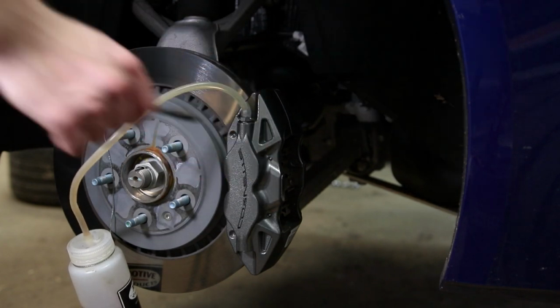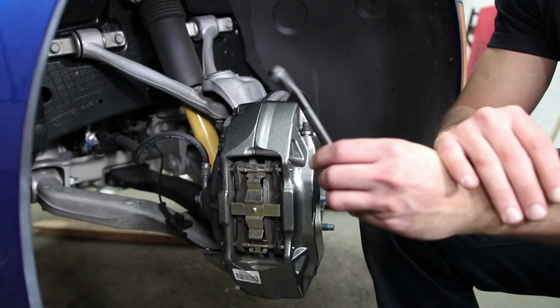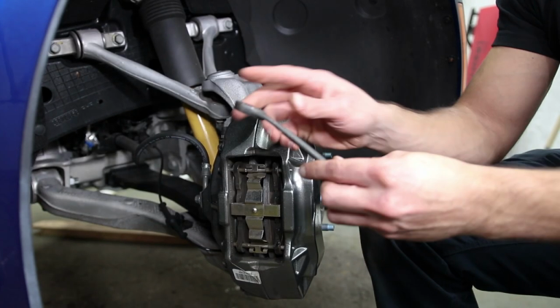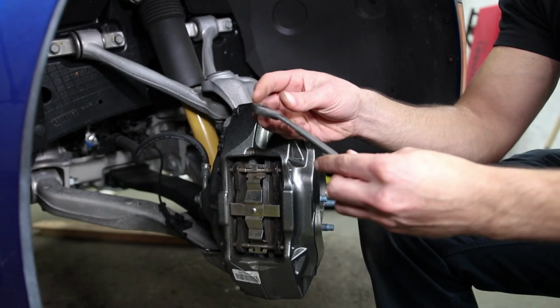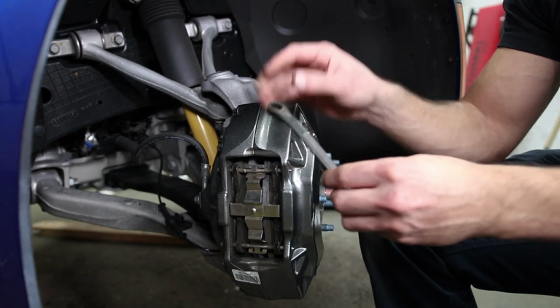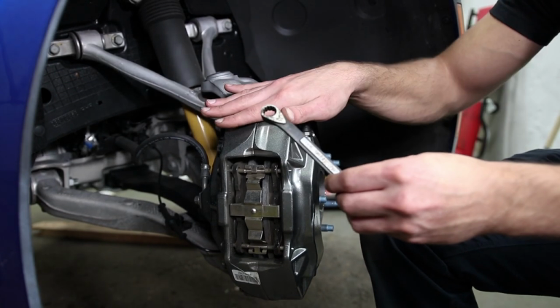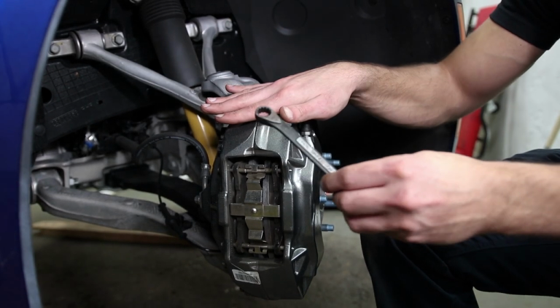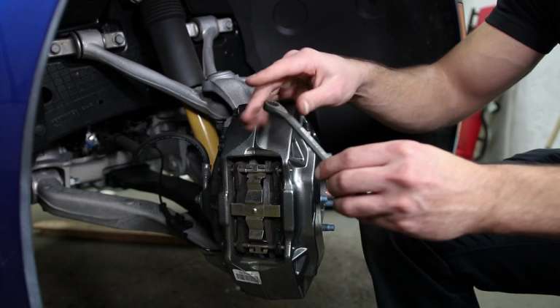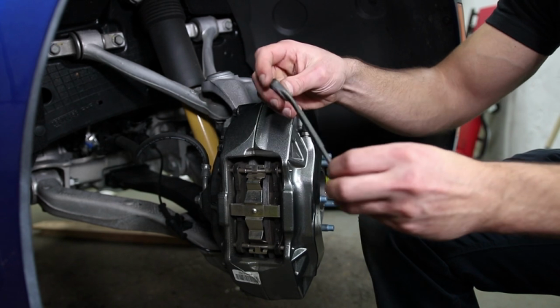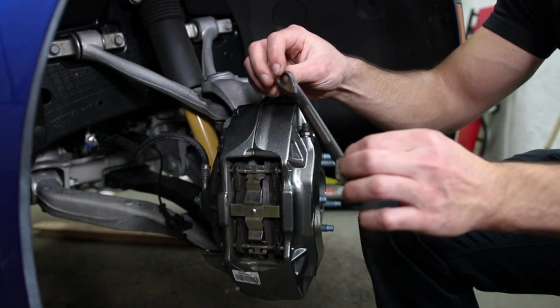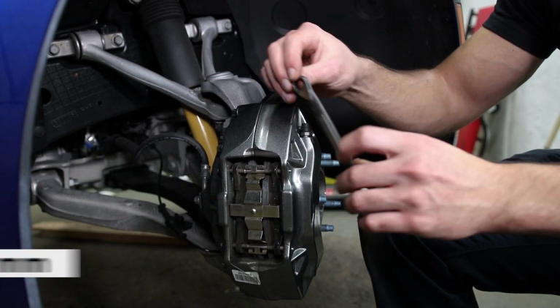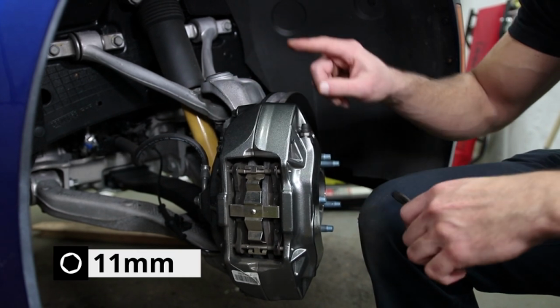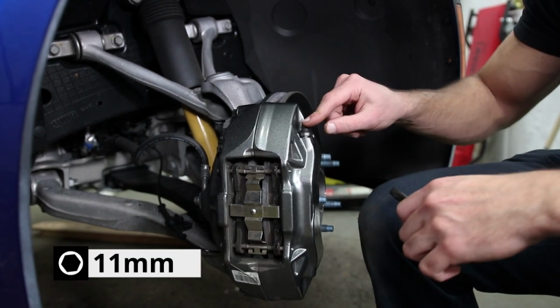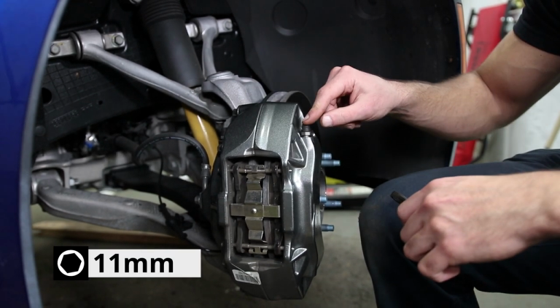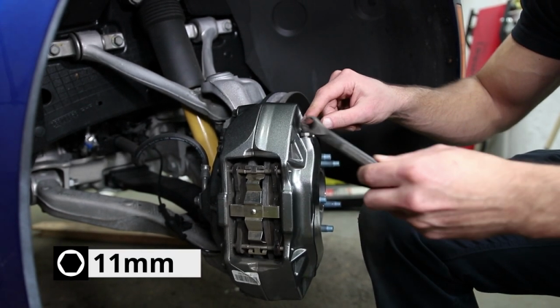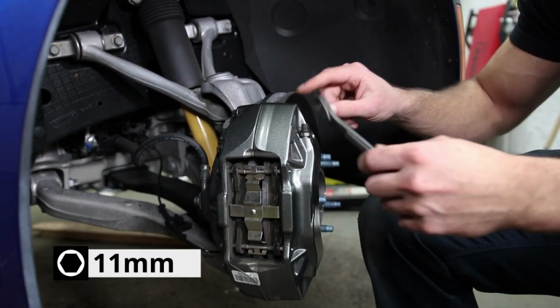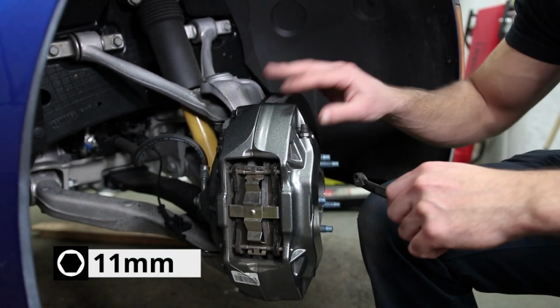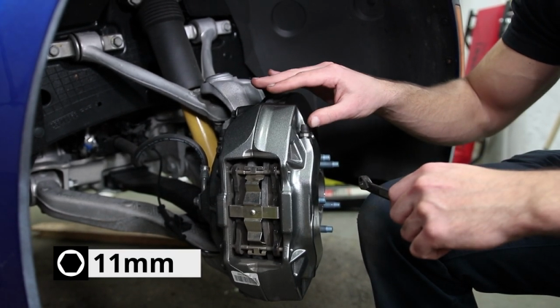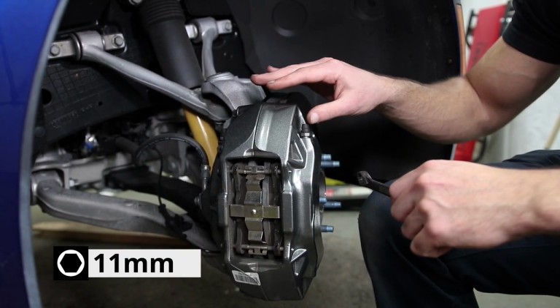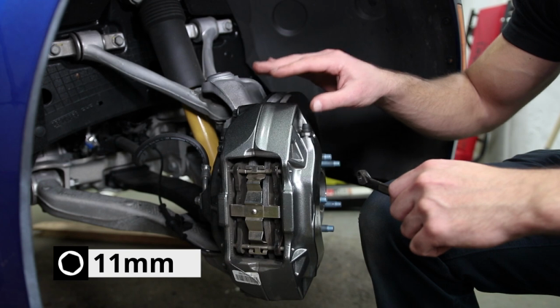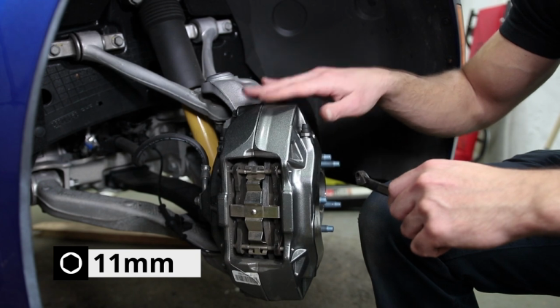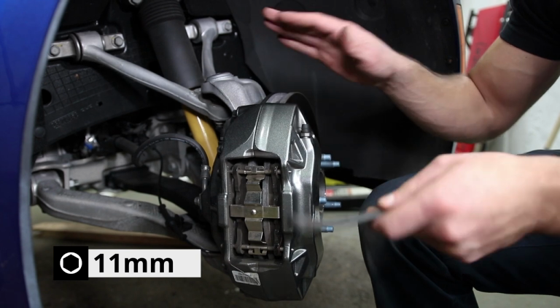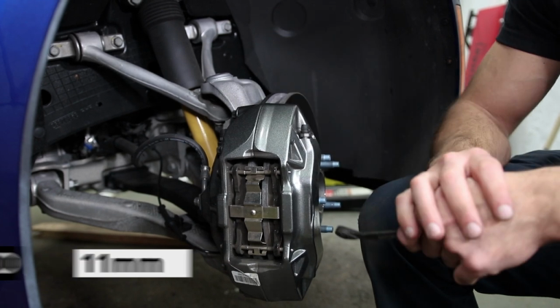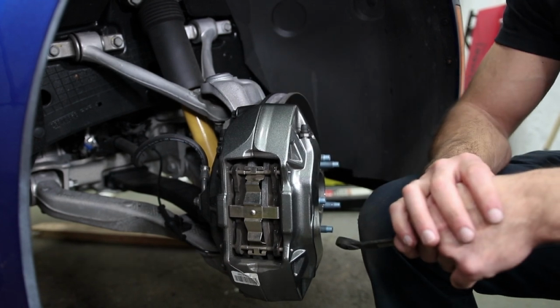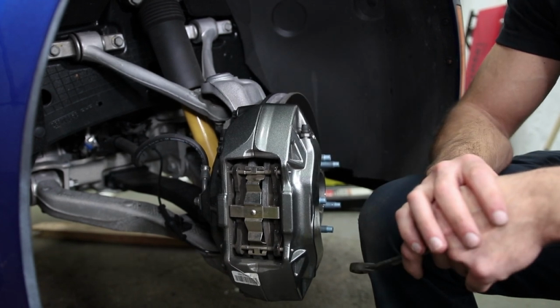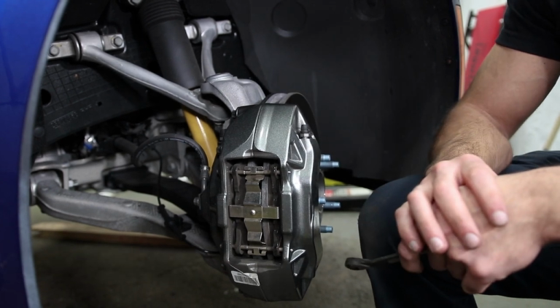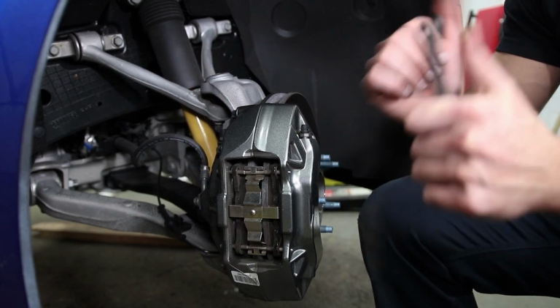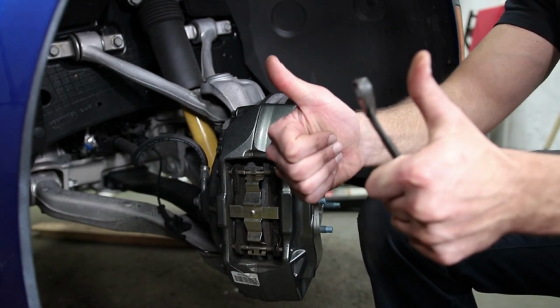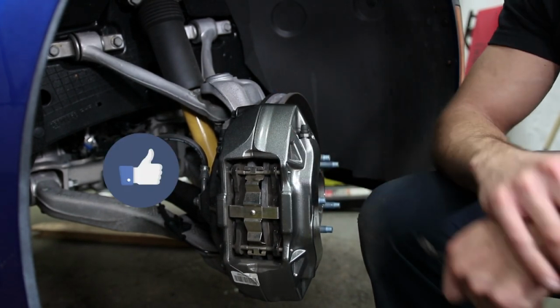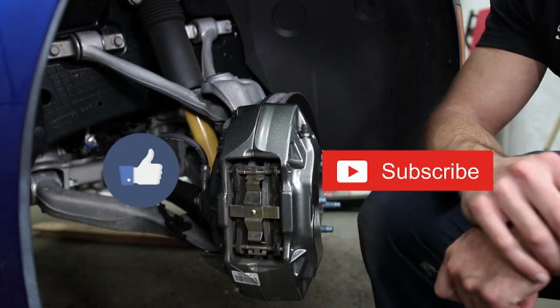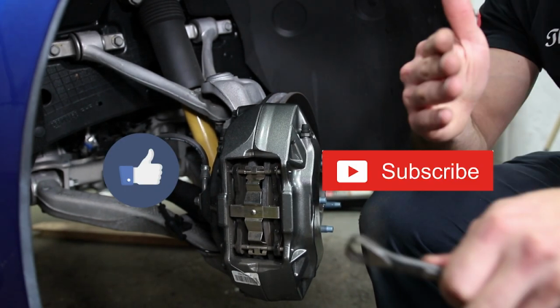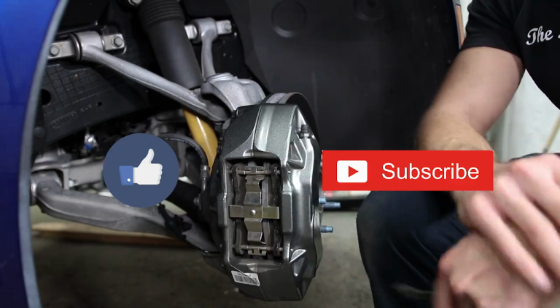Quick reference: in the case of our brake calipers it requires an 11 millimeter socket or wrench — it'd be different for everybody. If you found this video to be helpful, please give us a big like and subscribe, and thanks for watching.